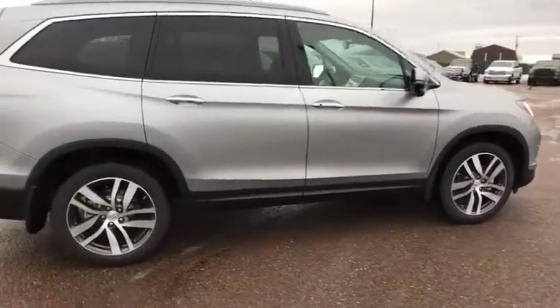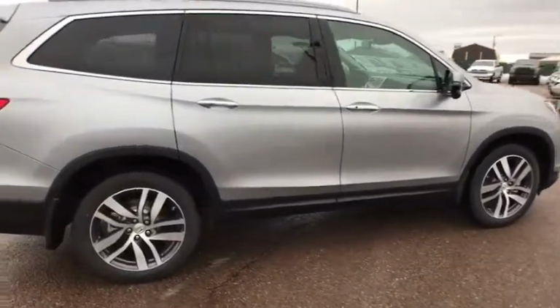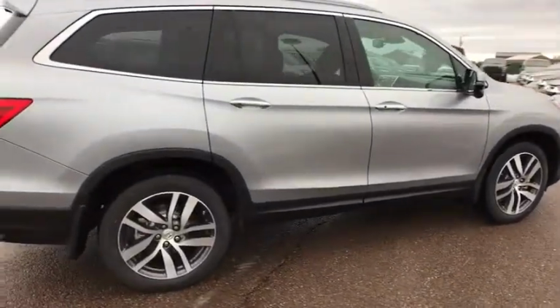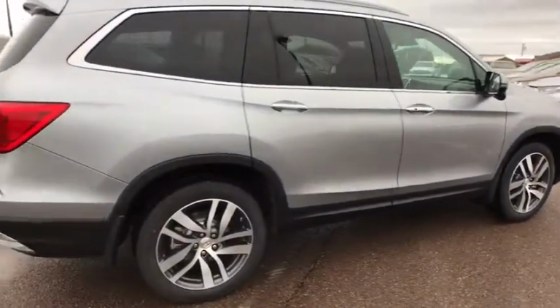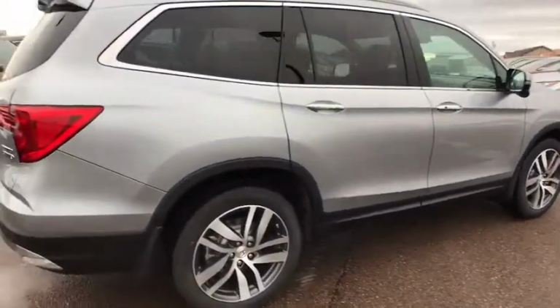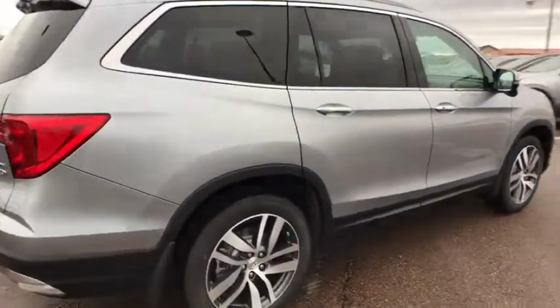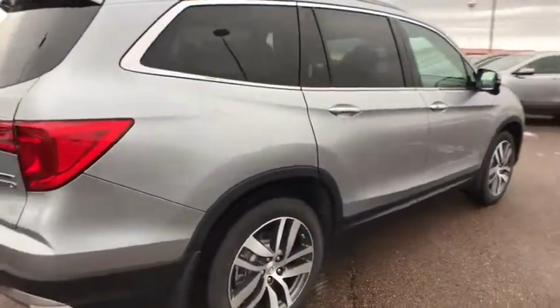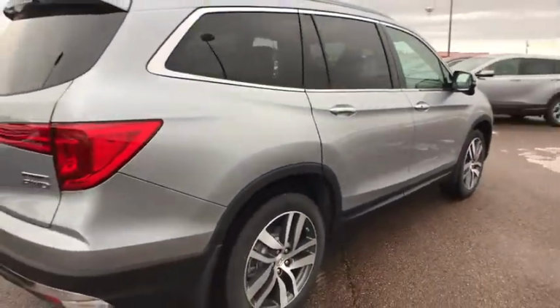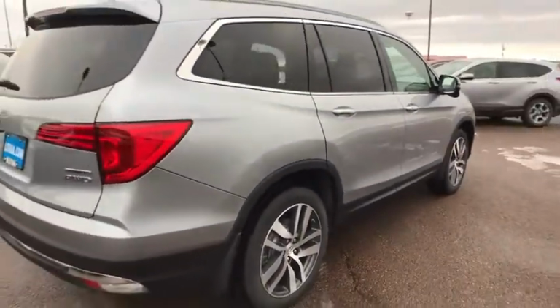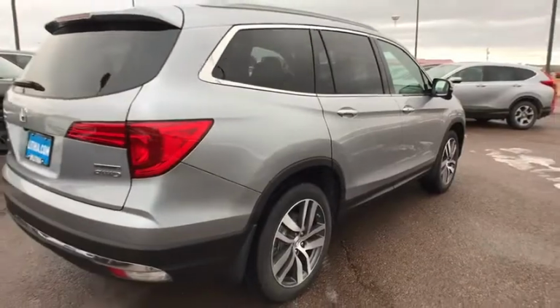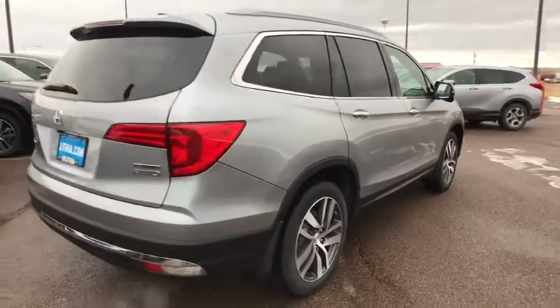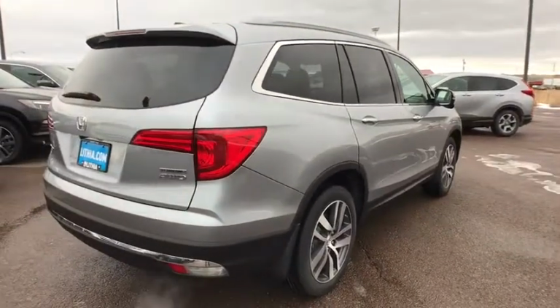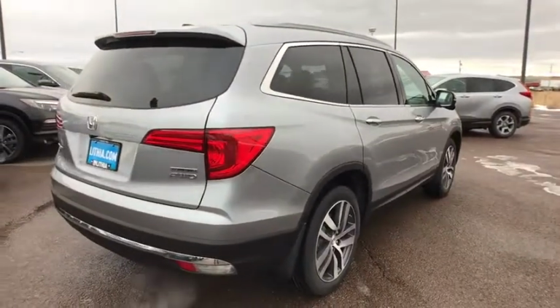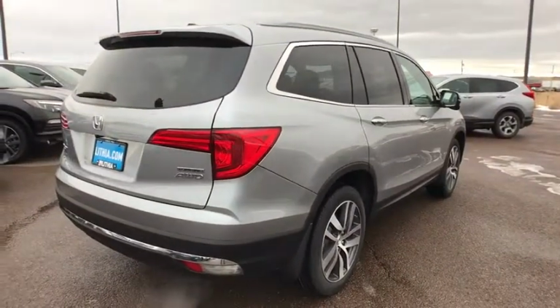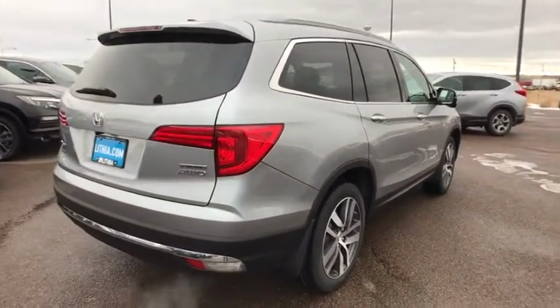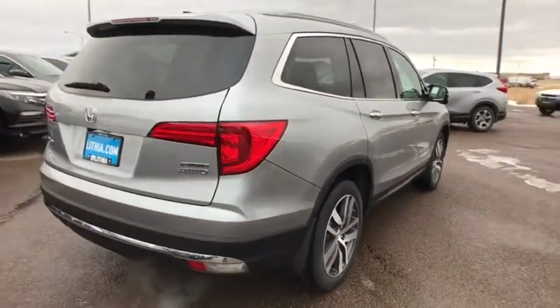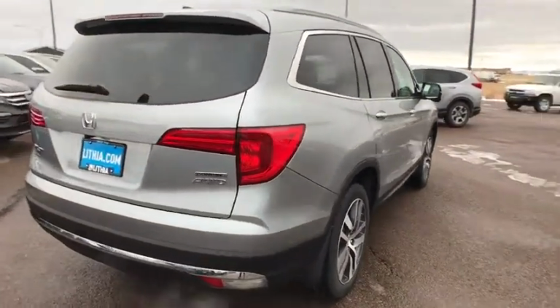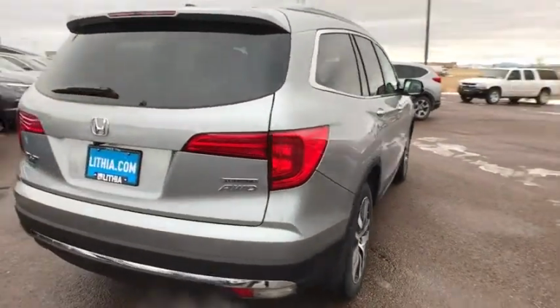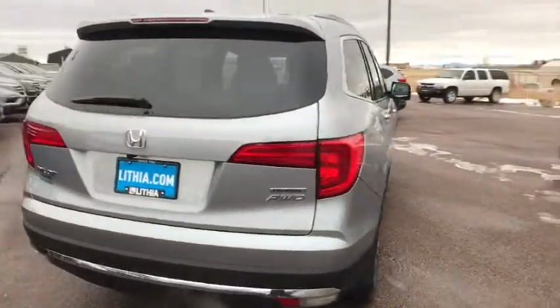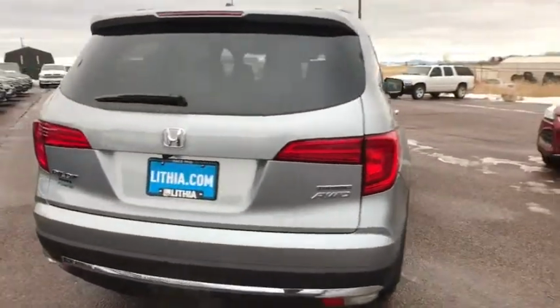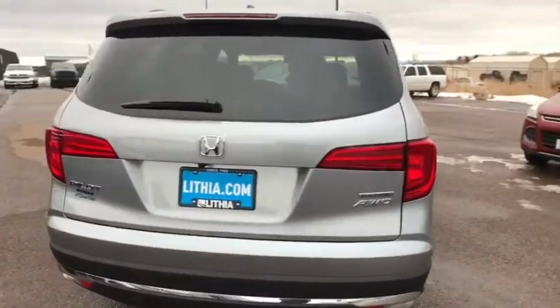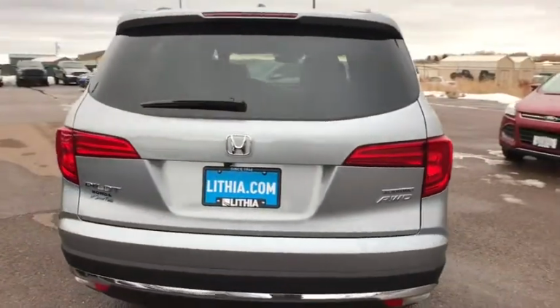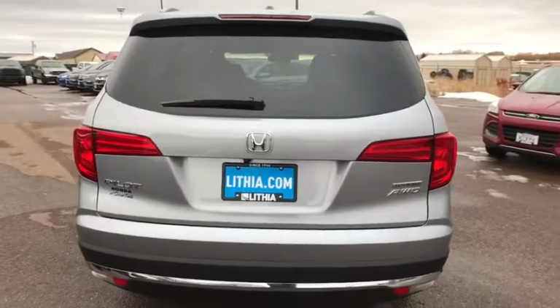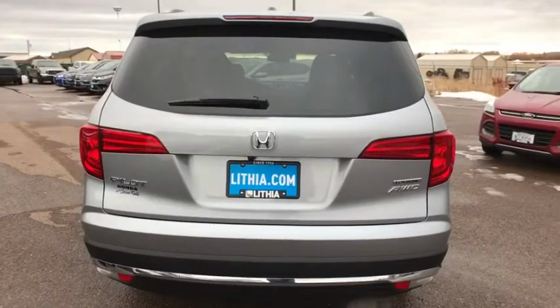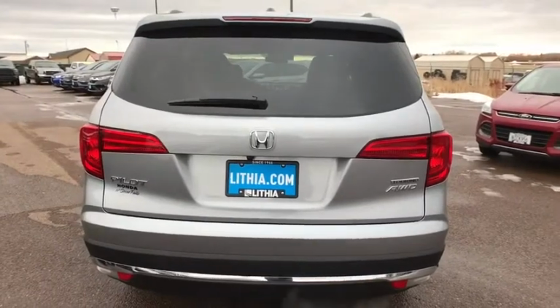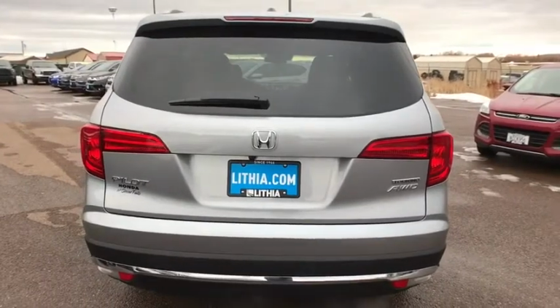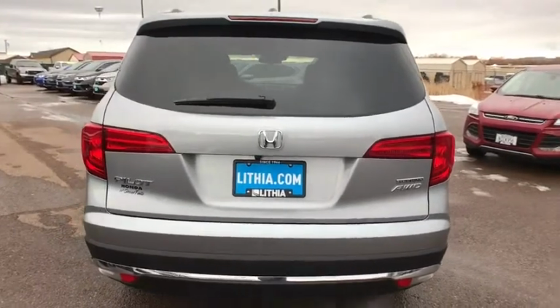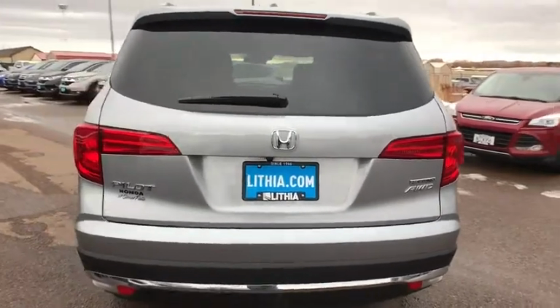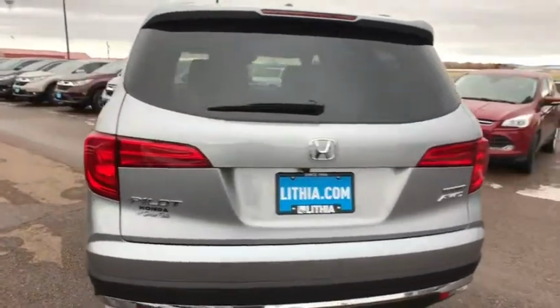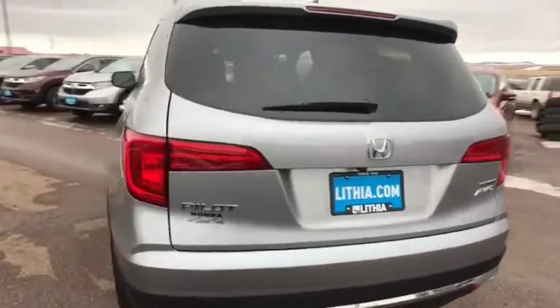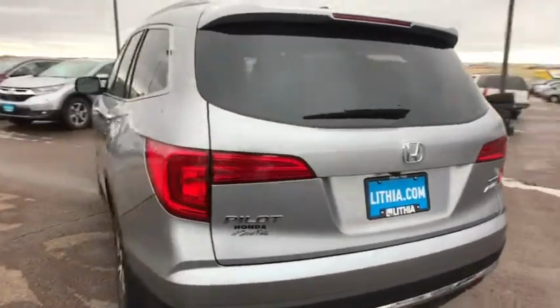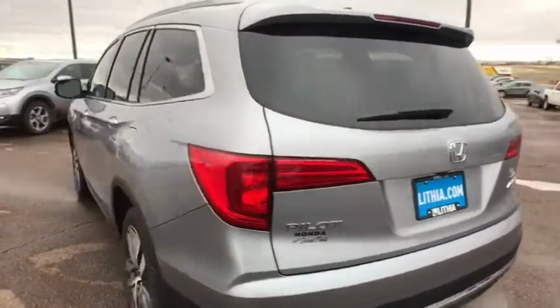Leather wrapped steering wheel, Bluetooth, driver lumbar, power steering, adjustable steering wheel, aluminum wheels, four wheel disc brakes, cruise control, front floor mats, ABS four wheel, auto off headlights.